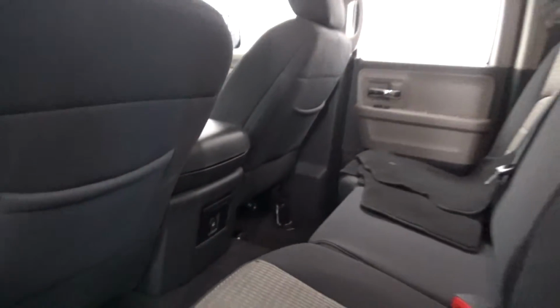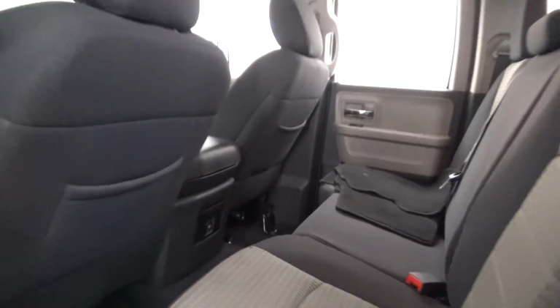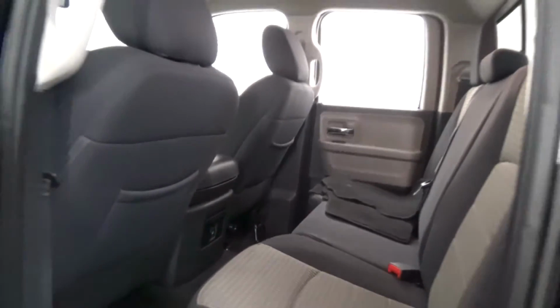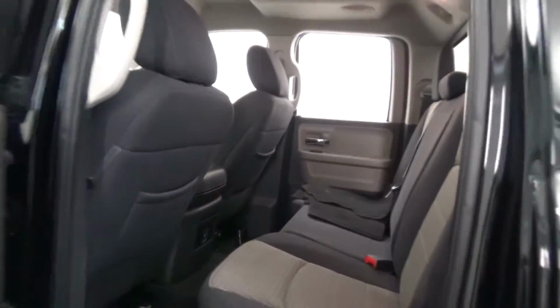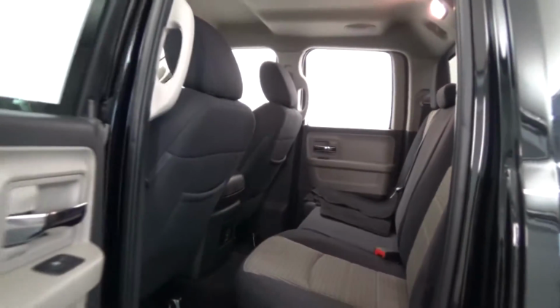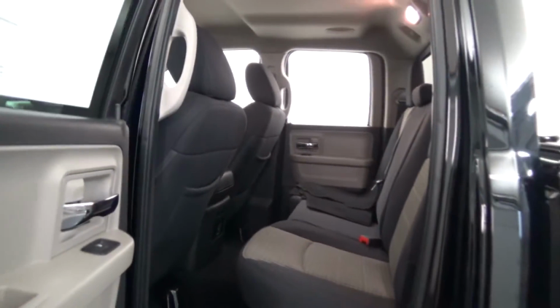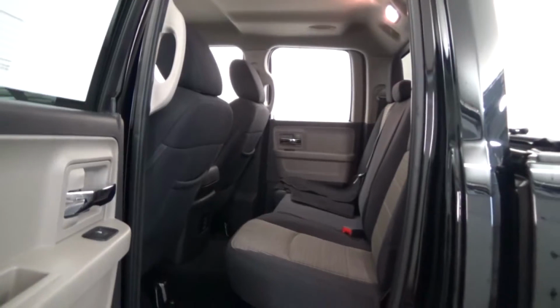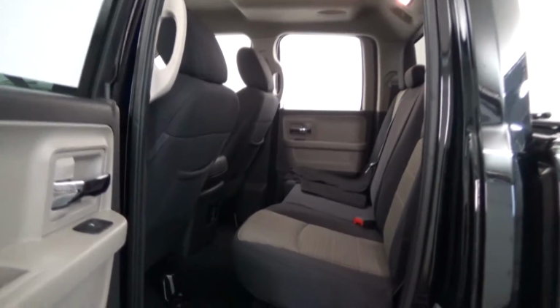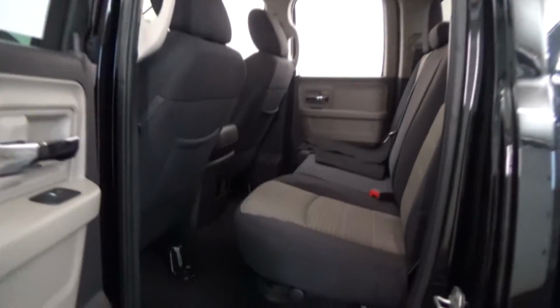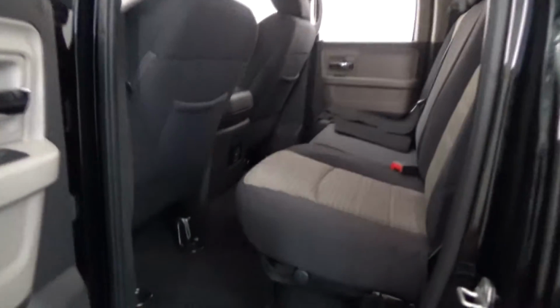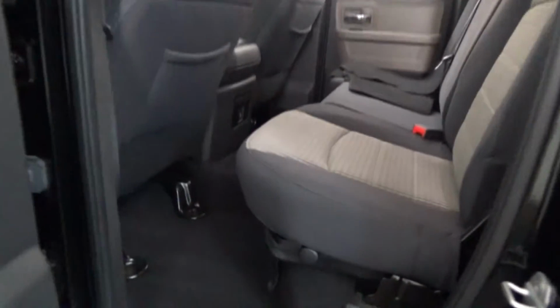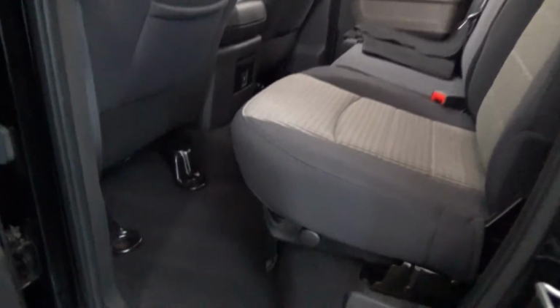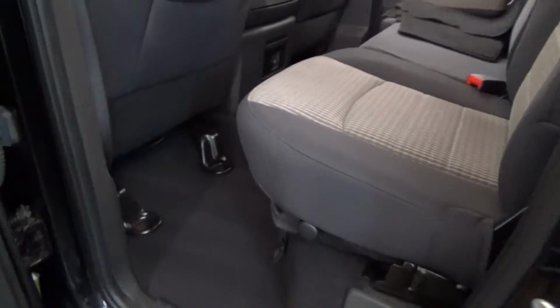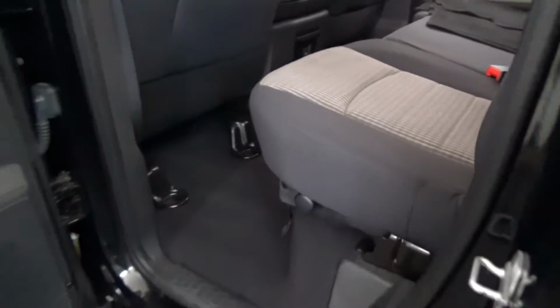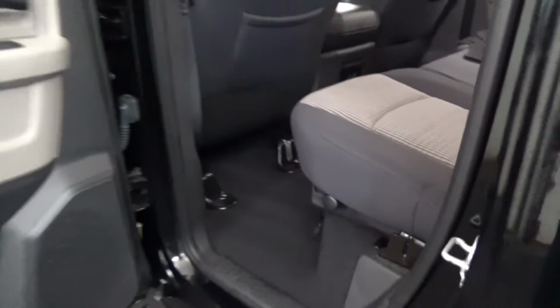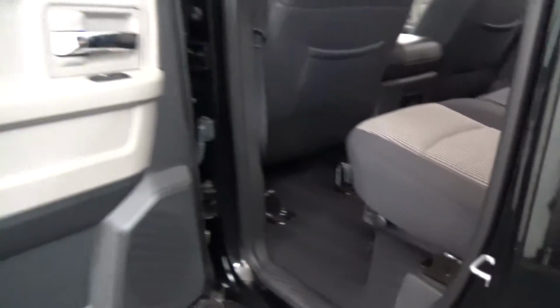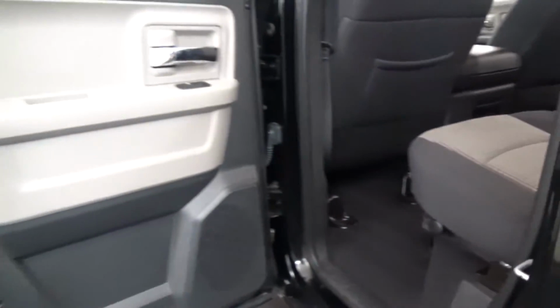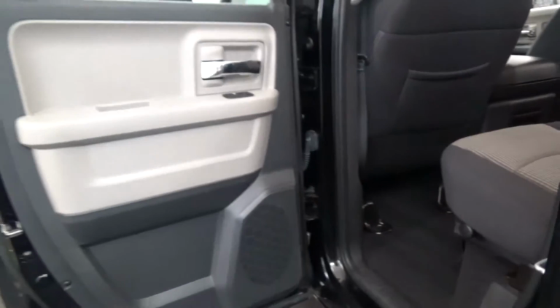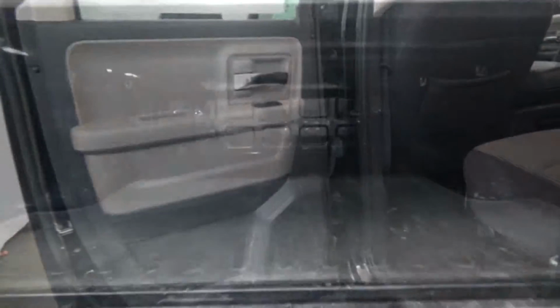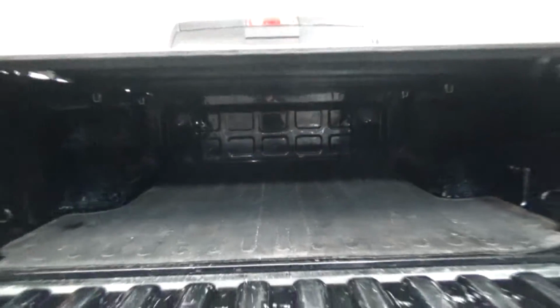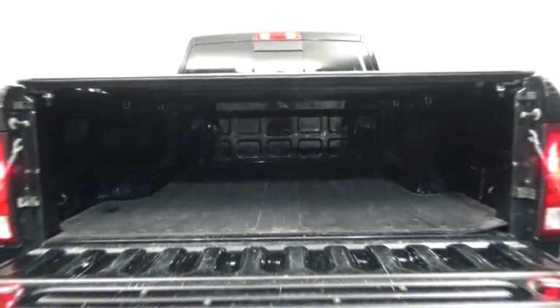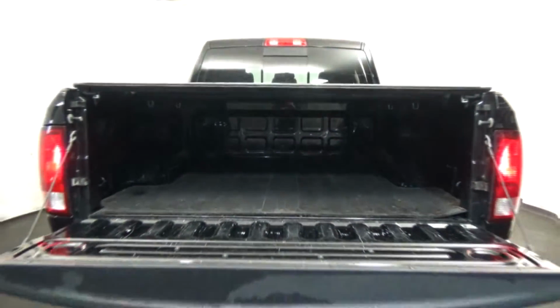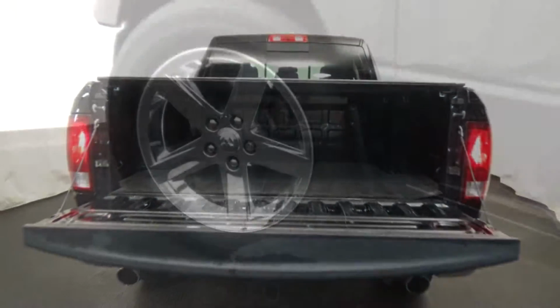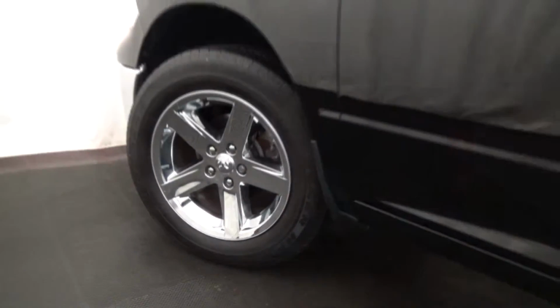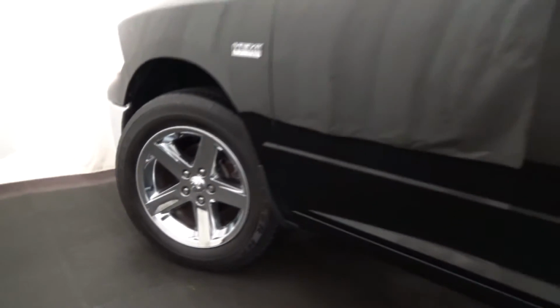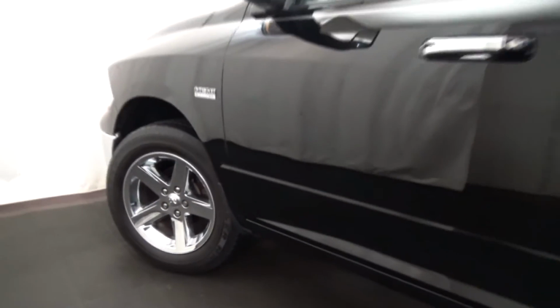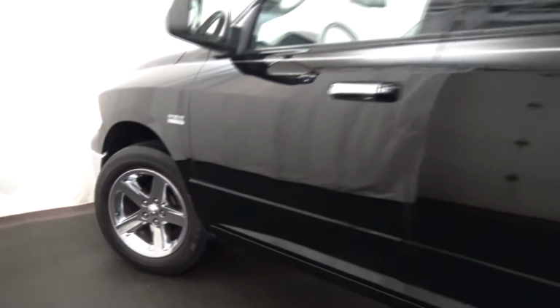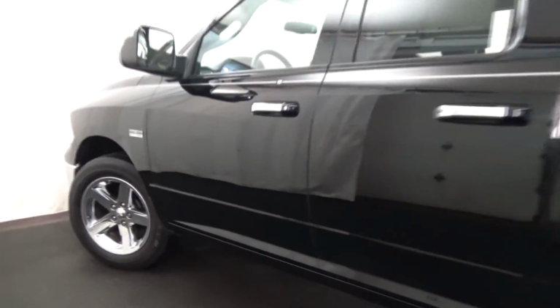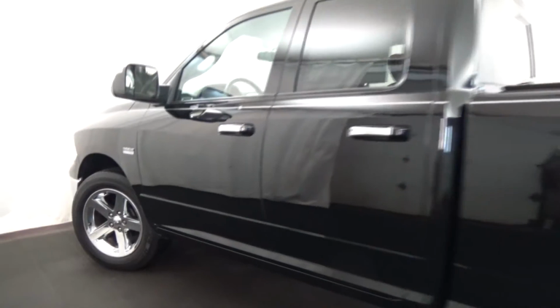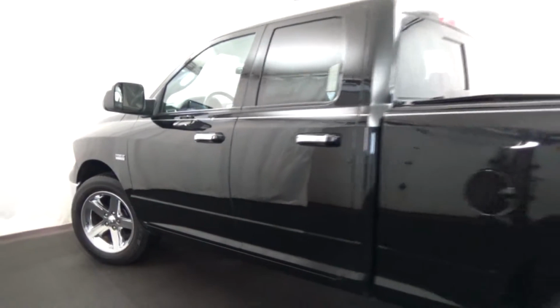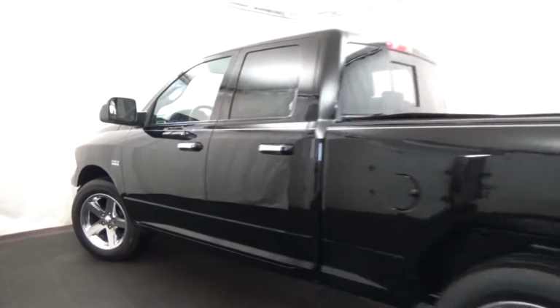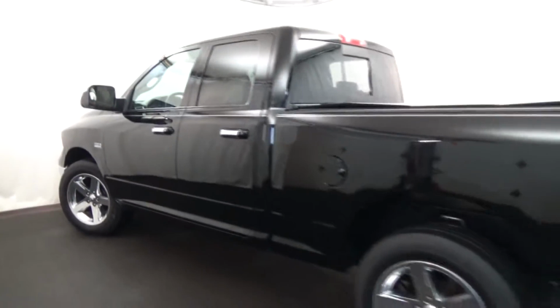AutoWeek calls the Ram a pickup with an on-road ride equaled by nothing in its class, as well as a spacious, comfortable cabin. The Ram 1500 surges to the head of the pack as the most livable, yet highly capable big pickup in the land.